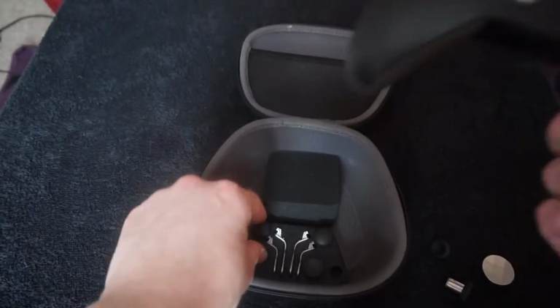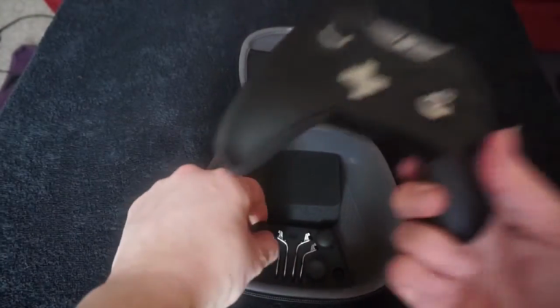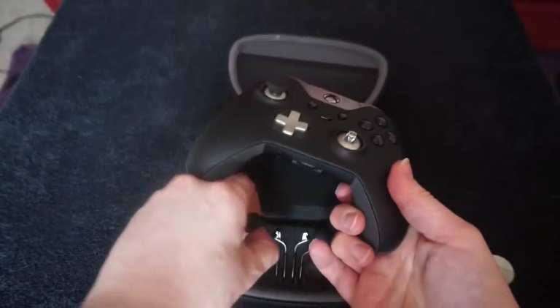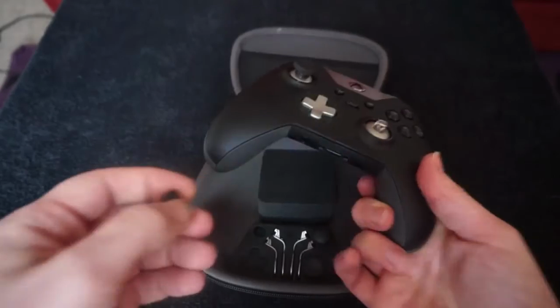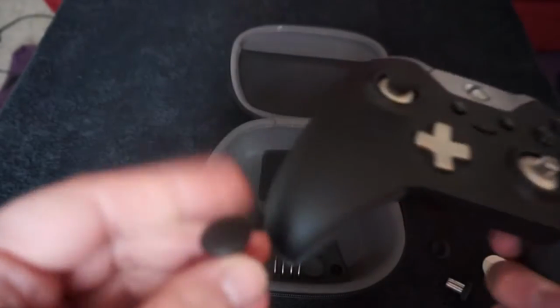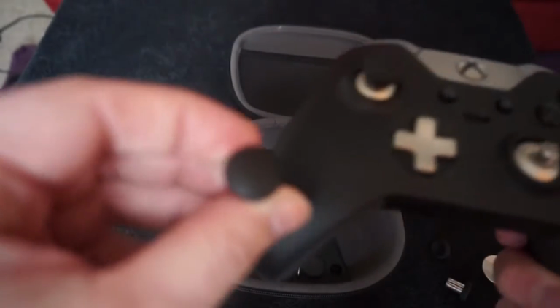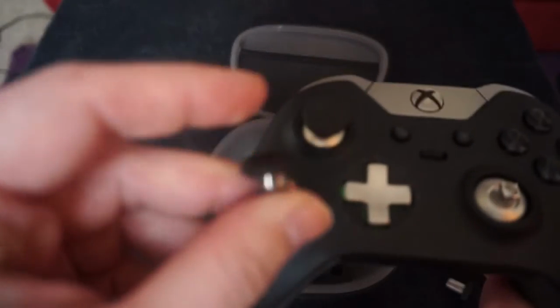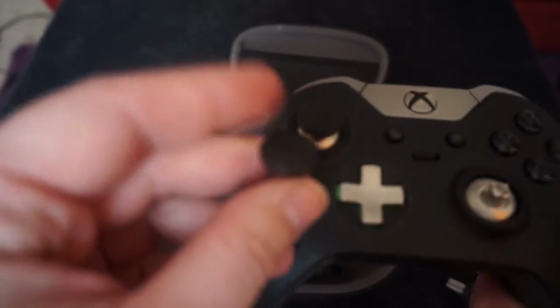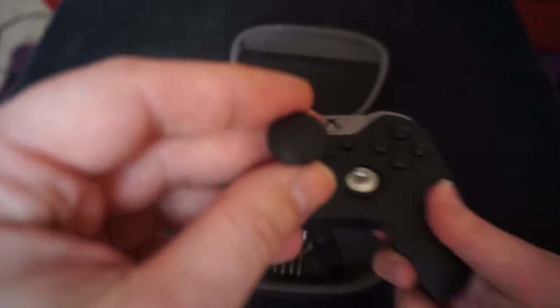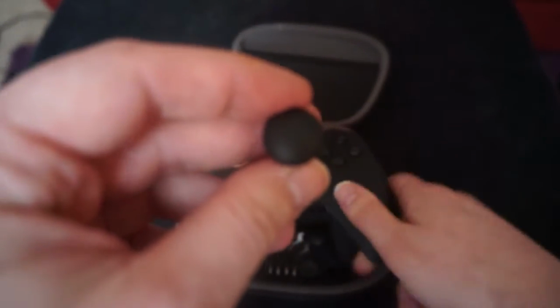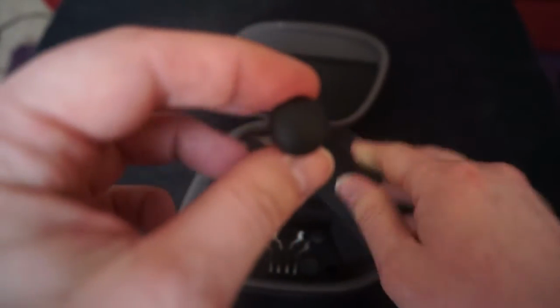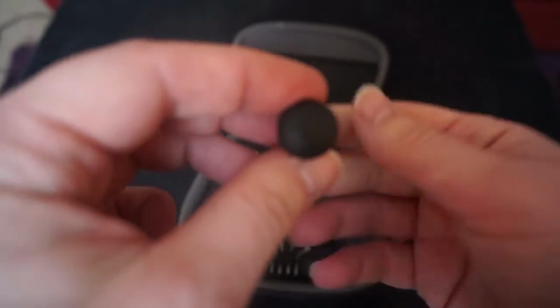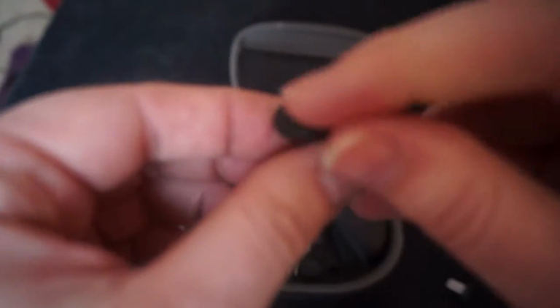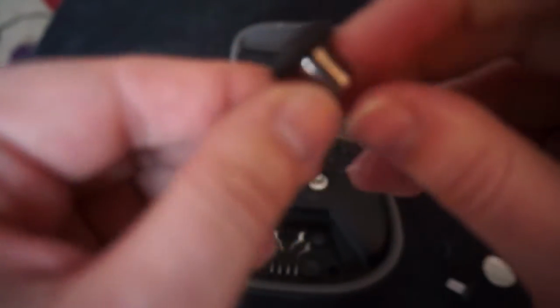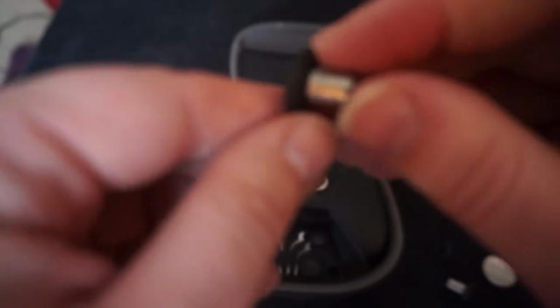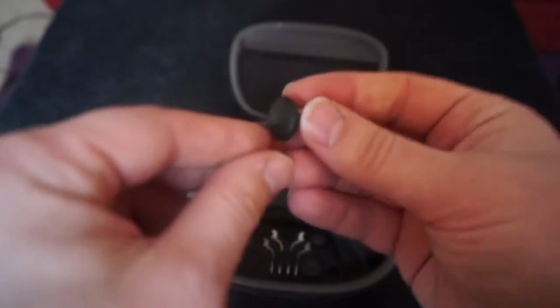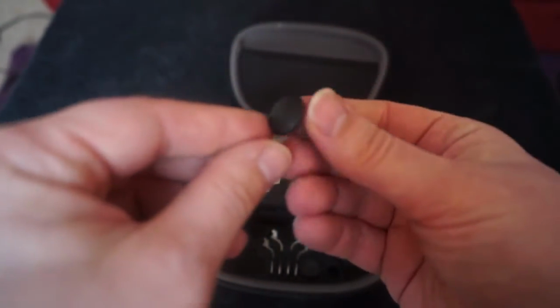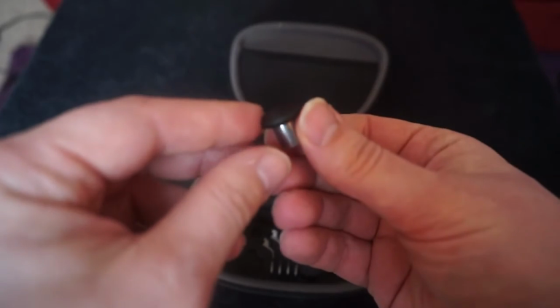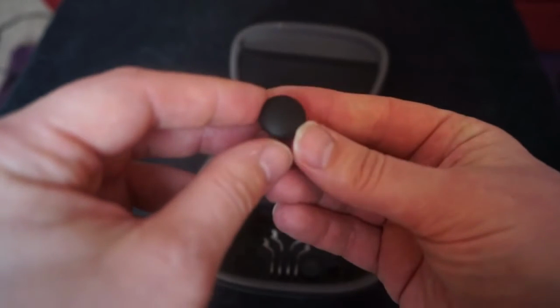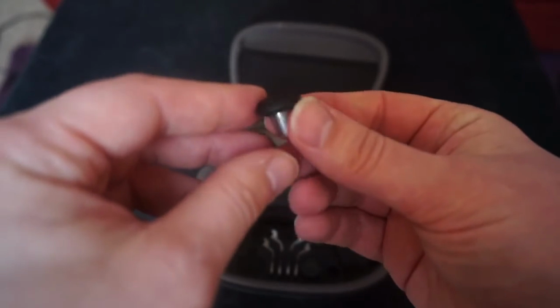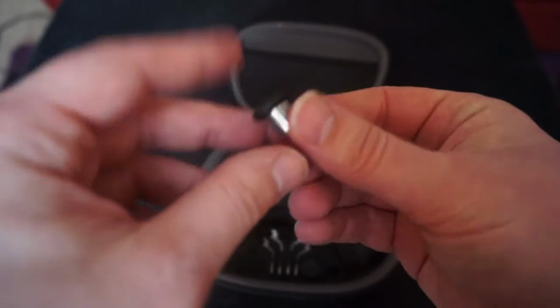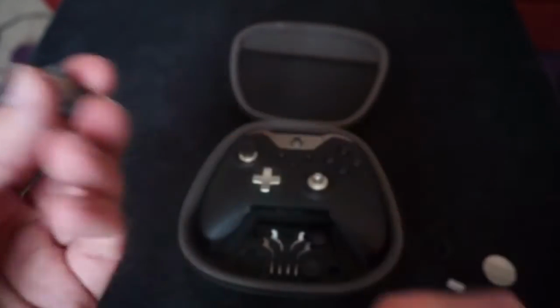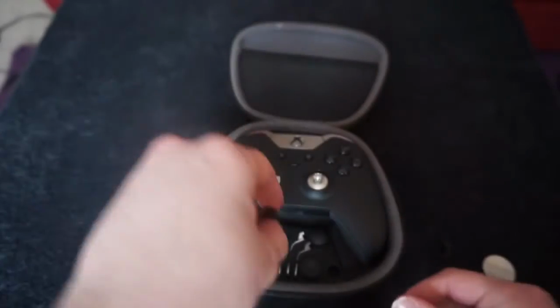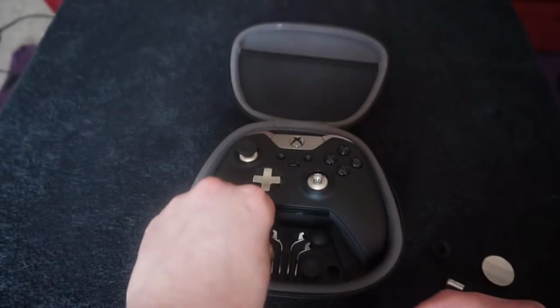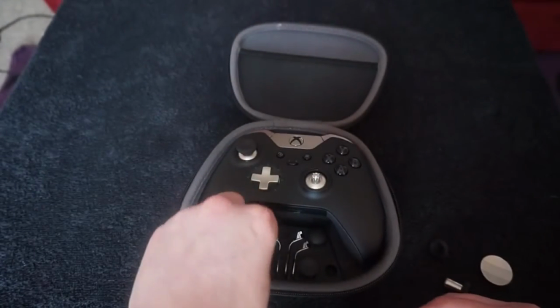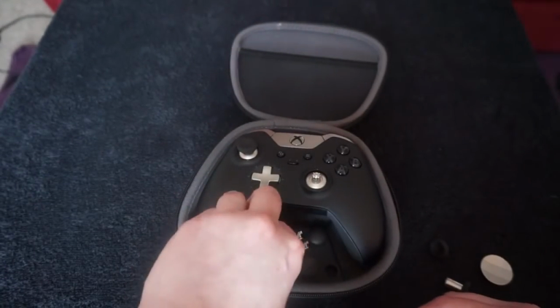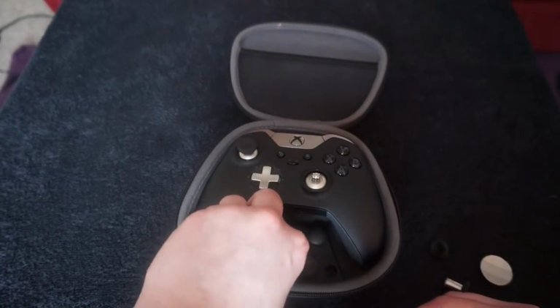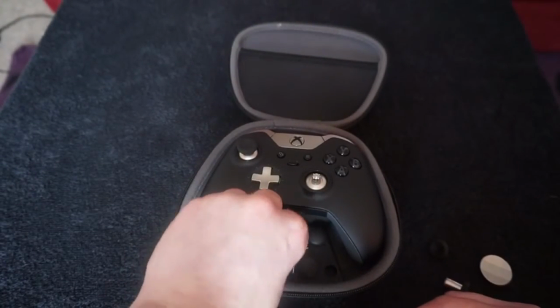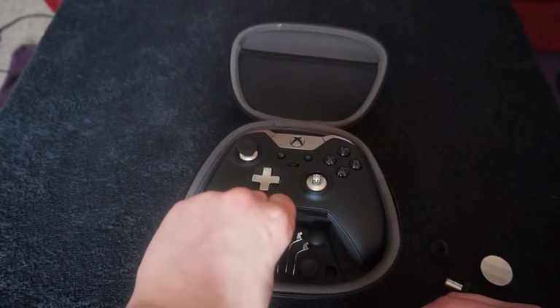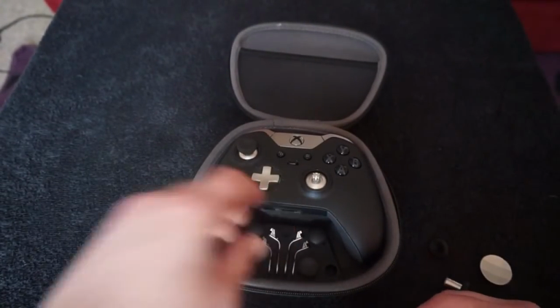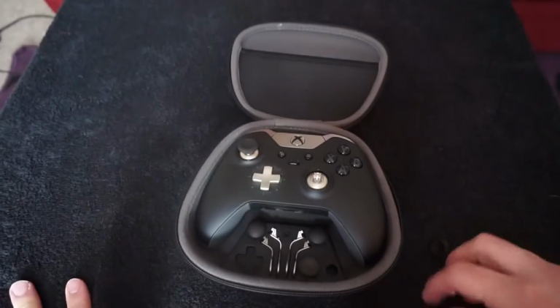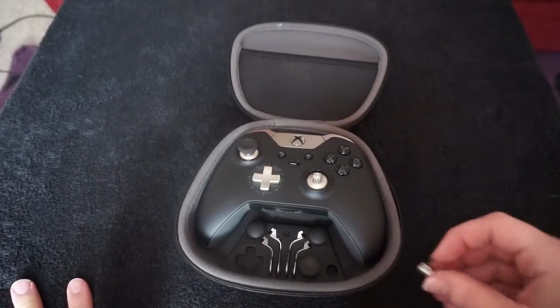And obviously for the people that probably play PlayStation a lot and go over to Xbox, you do get a PlayStation-style thumbstick. That's pretty cool that they cater for that as well — whatever you're more comfortable with.